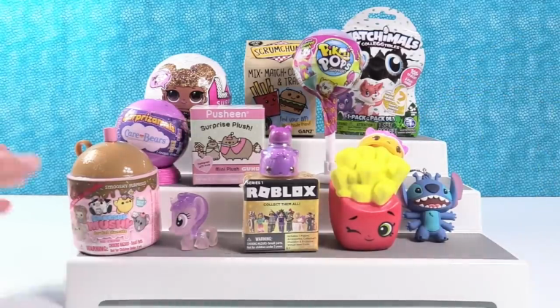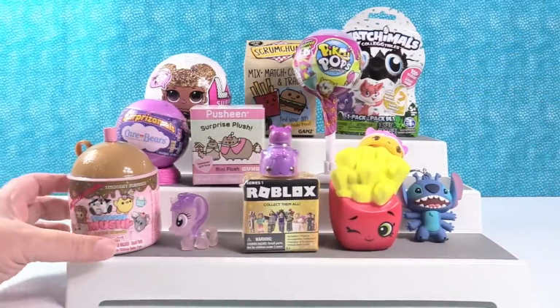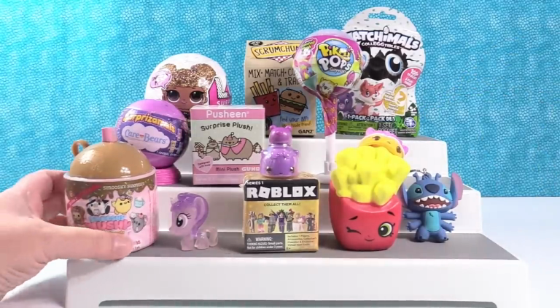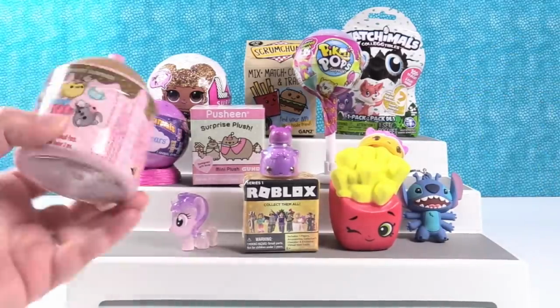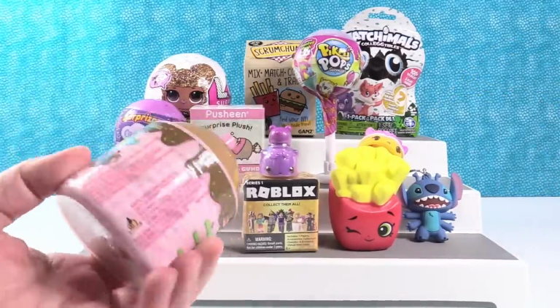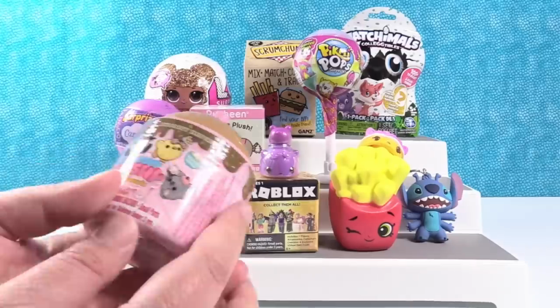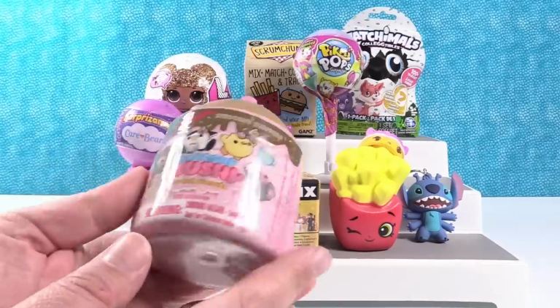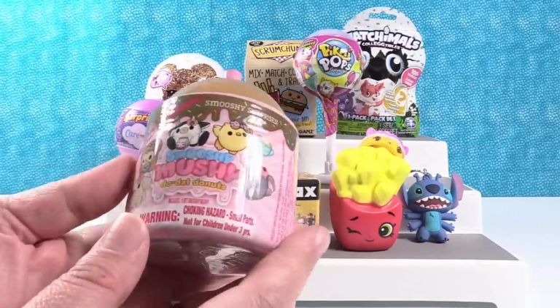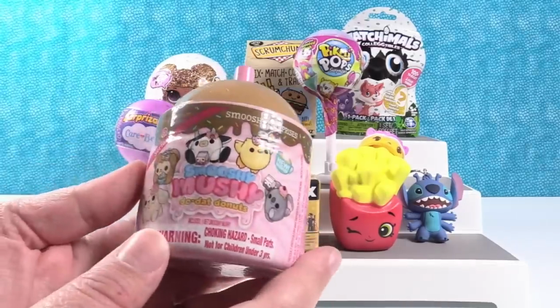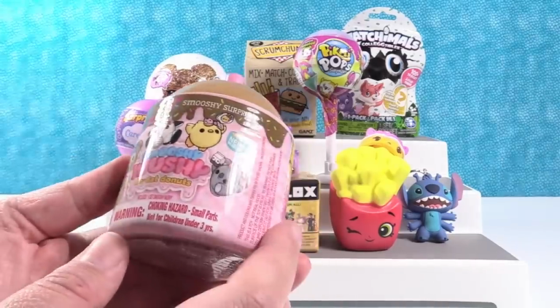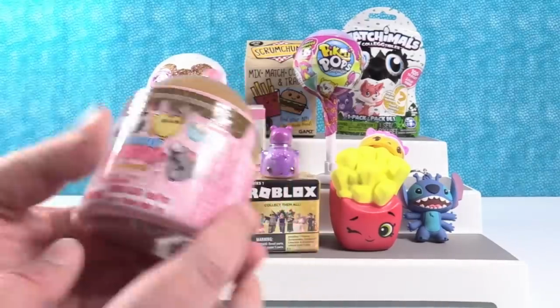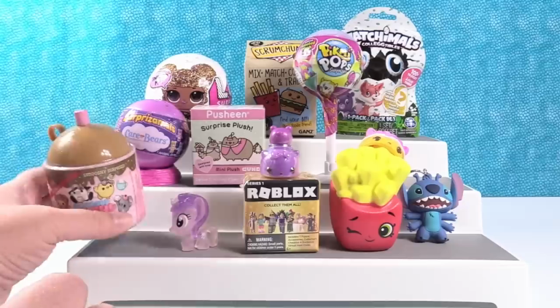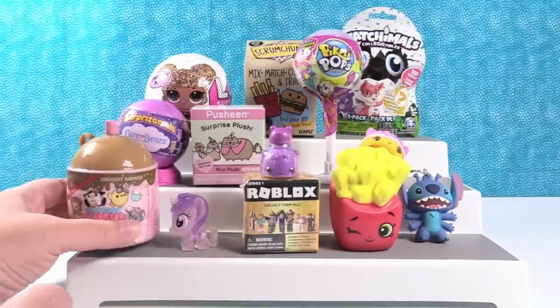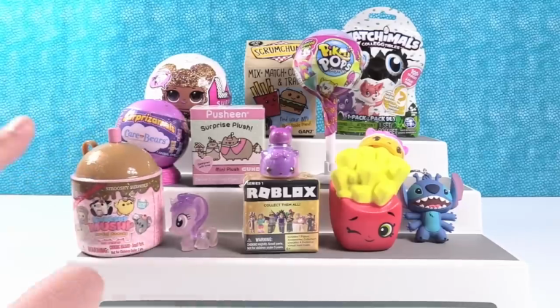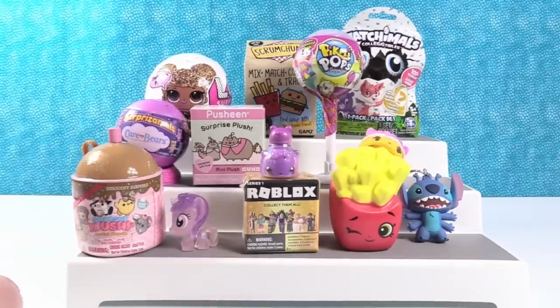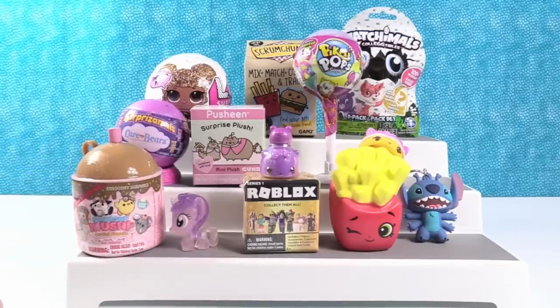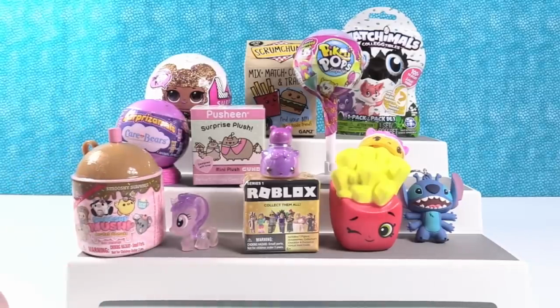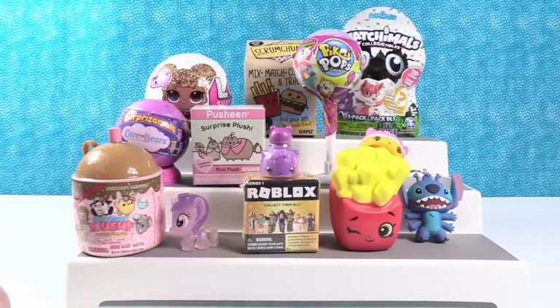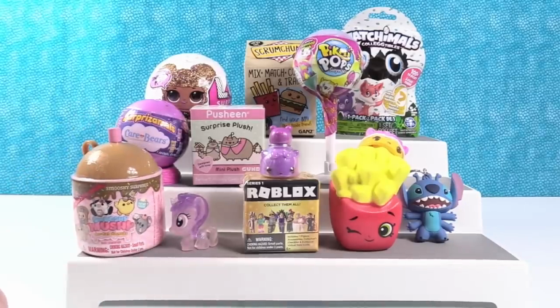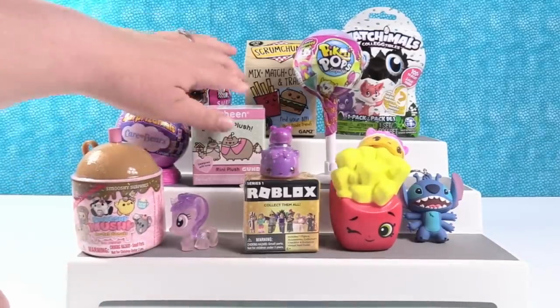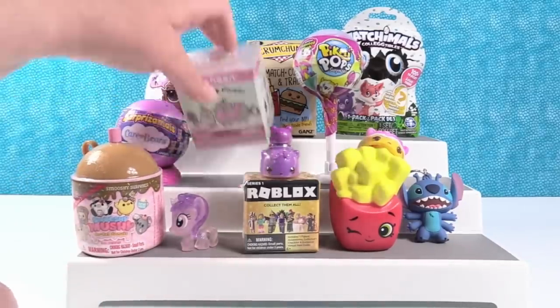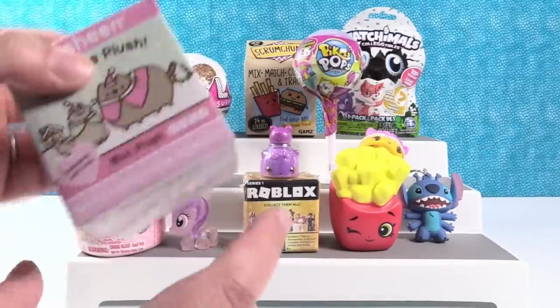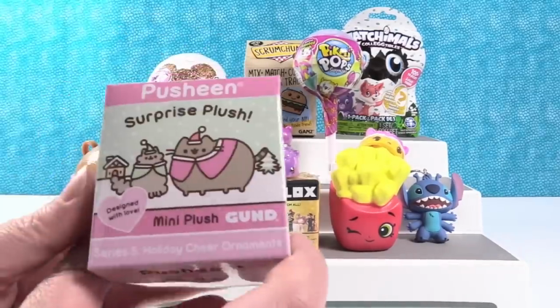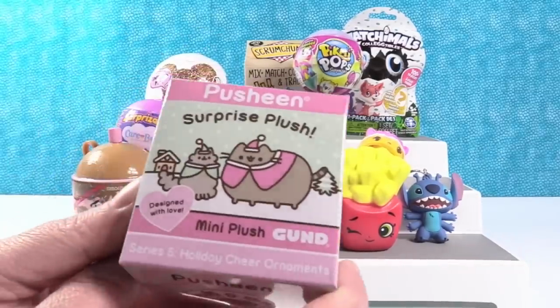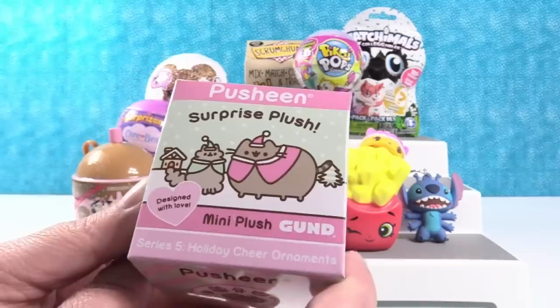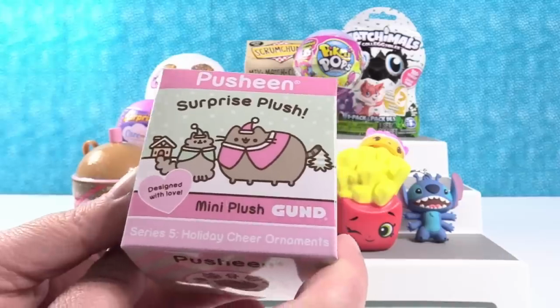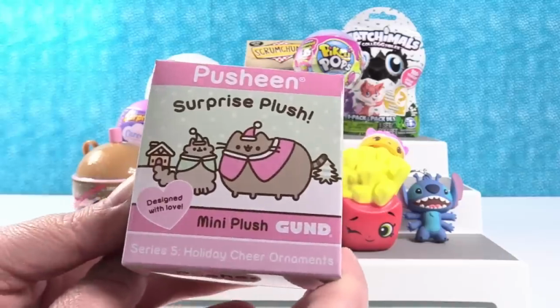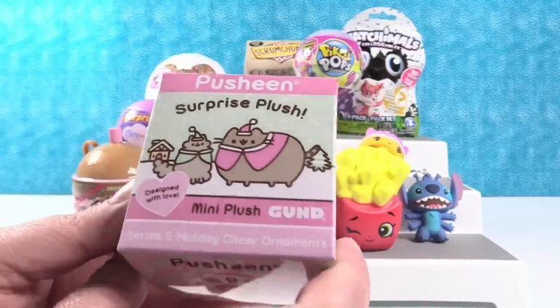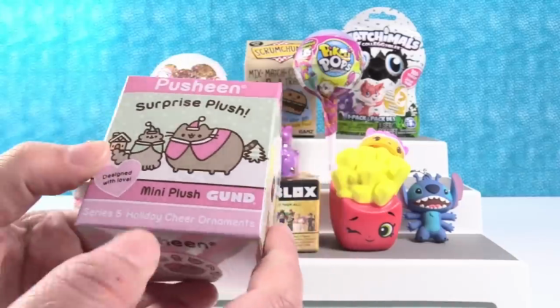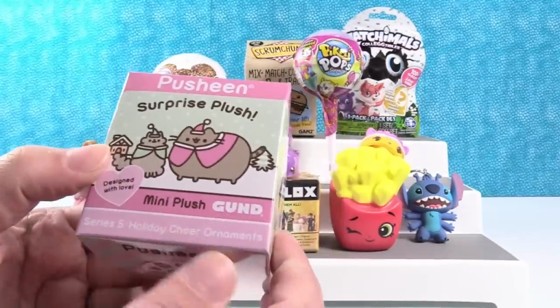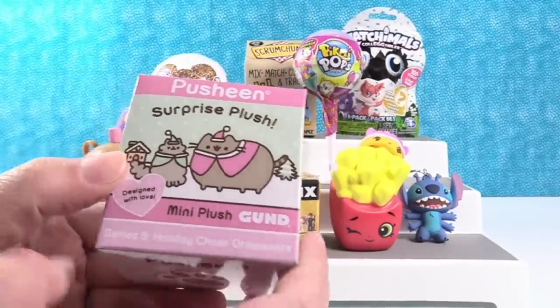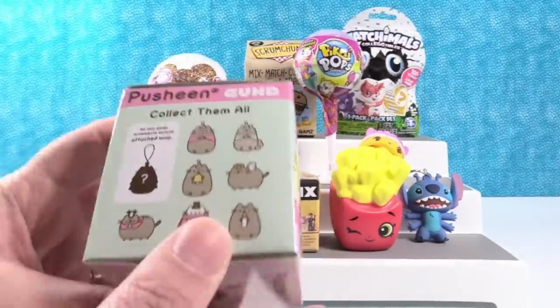I'm going to open the Smushy Mushy — oh no, I have to save that for Paul. That's a donut mushy and he likes donuts. Okay, I will open the Pusheen Surprise Plush. This is Series 5 — it's called Holiday Cheer Ornaments.